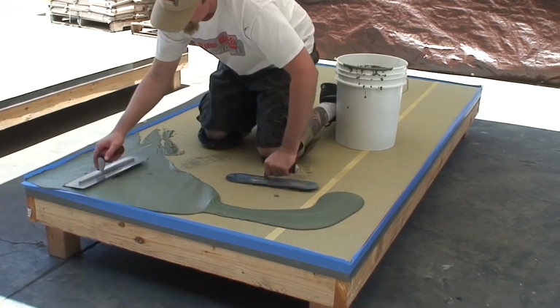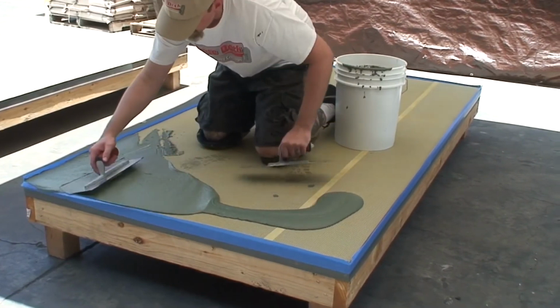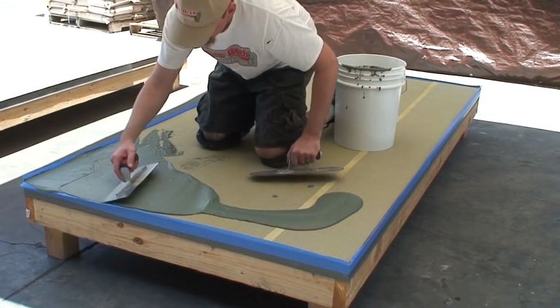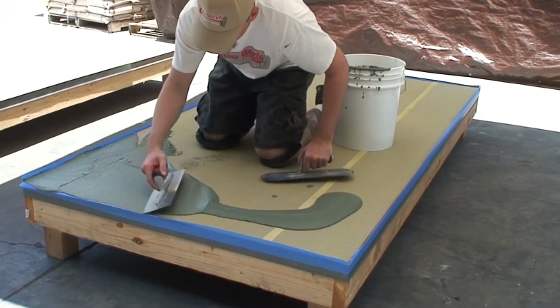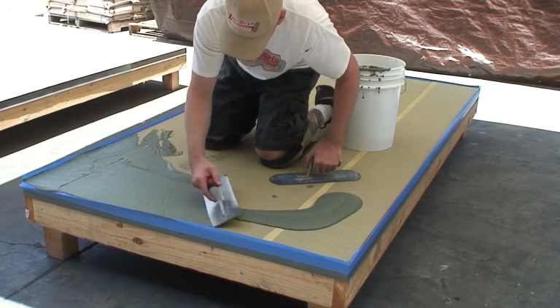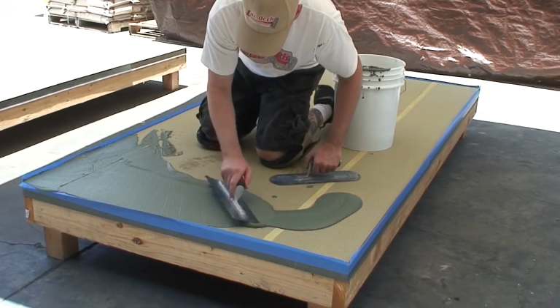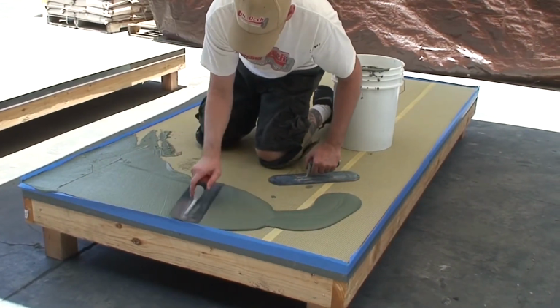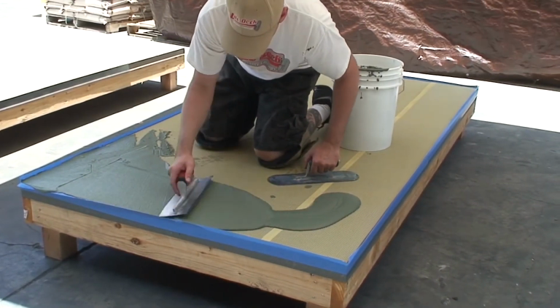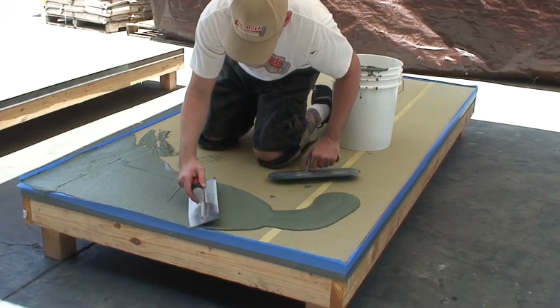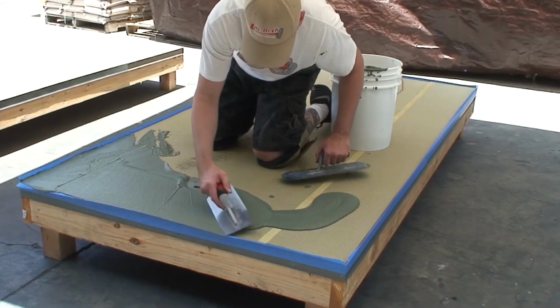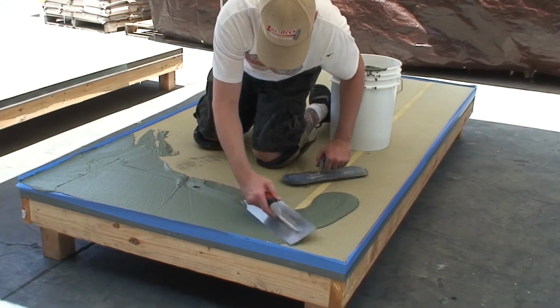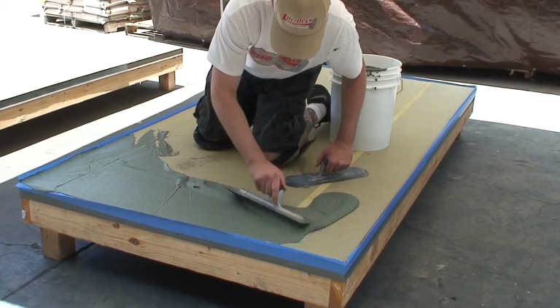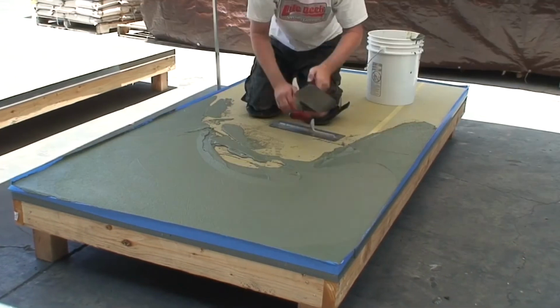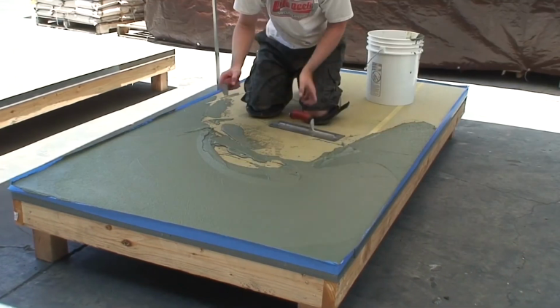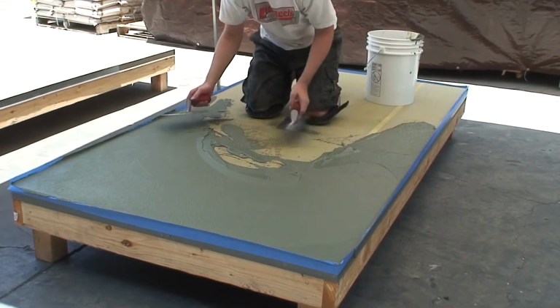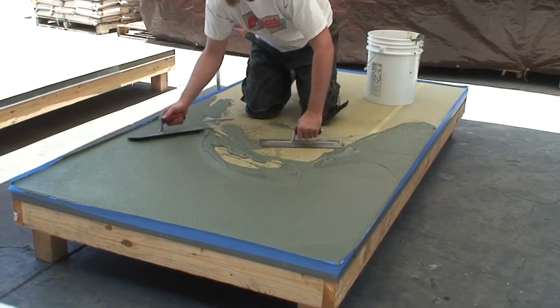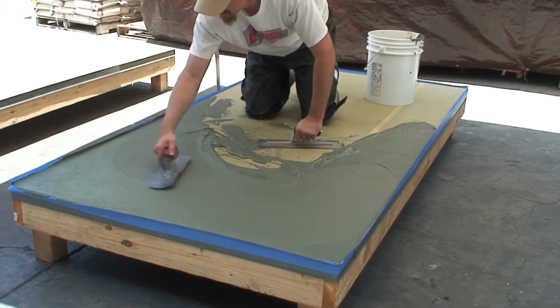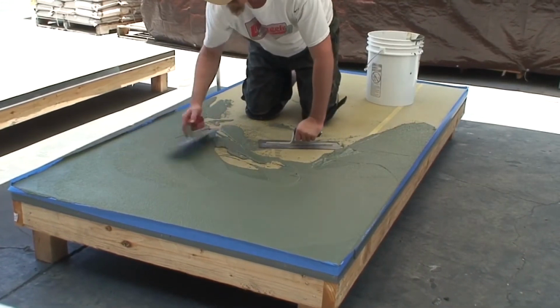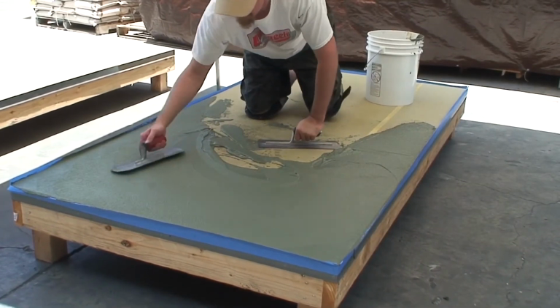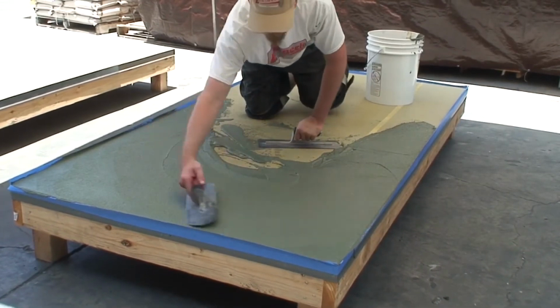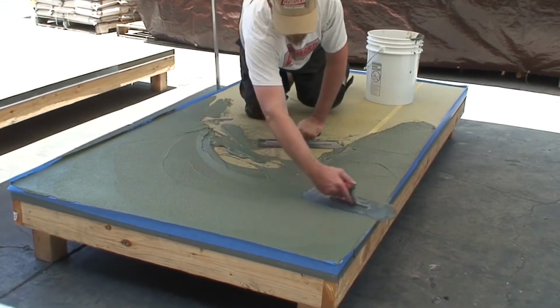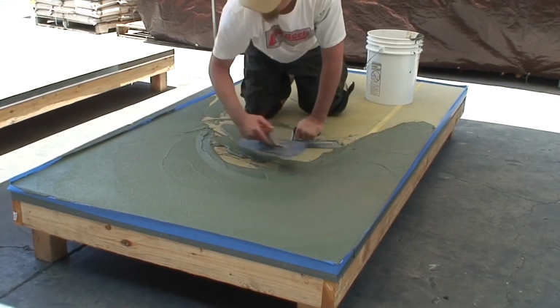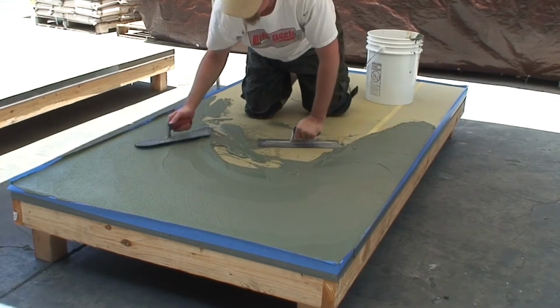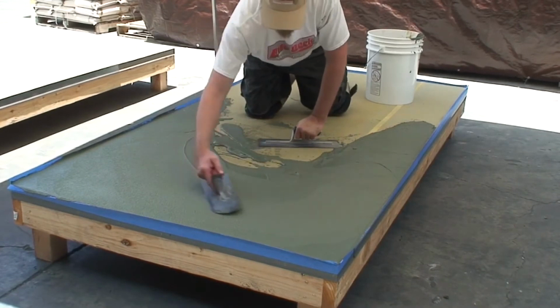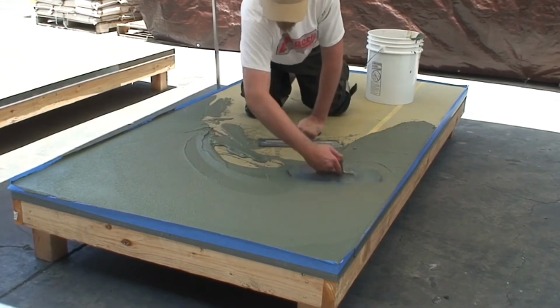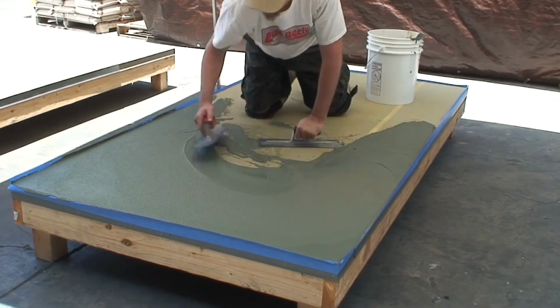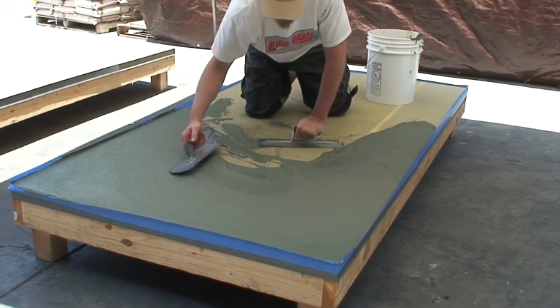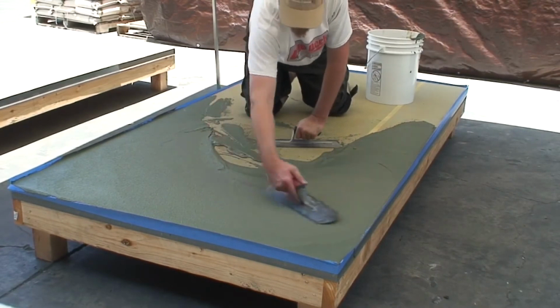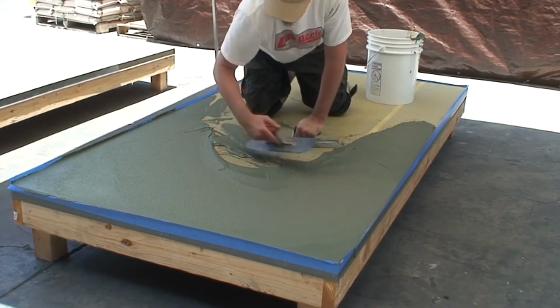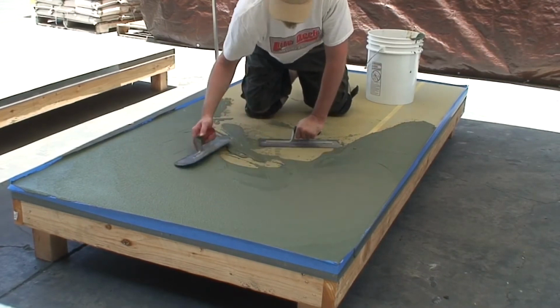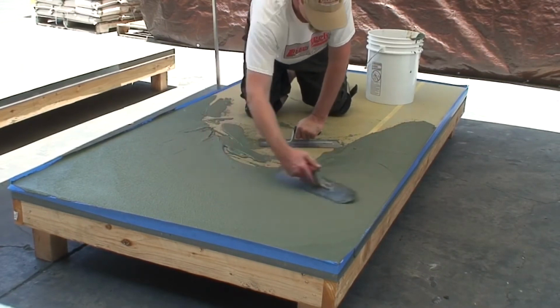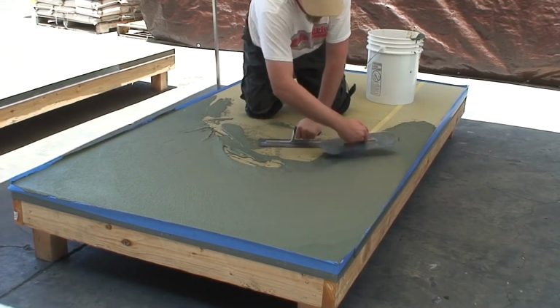Once the entire area to be covered is finished, remove tape before the cement mixture is dry. Allow material to dry between 4 and 6 hours.